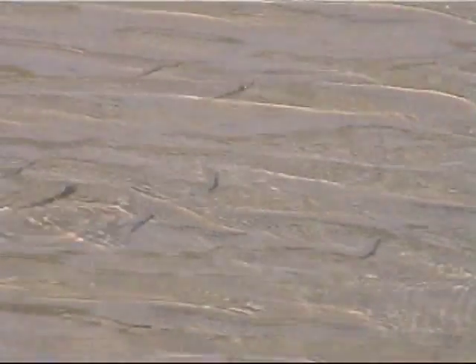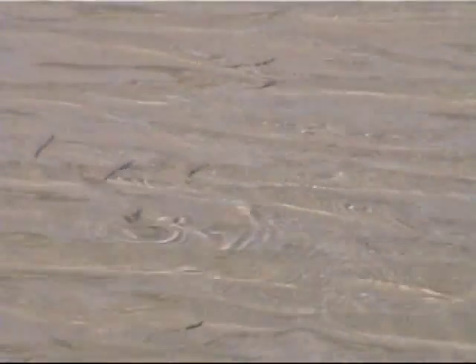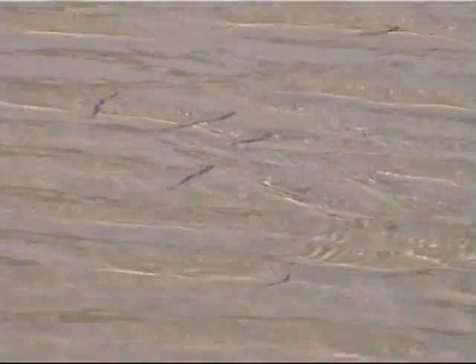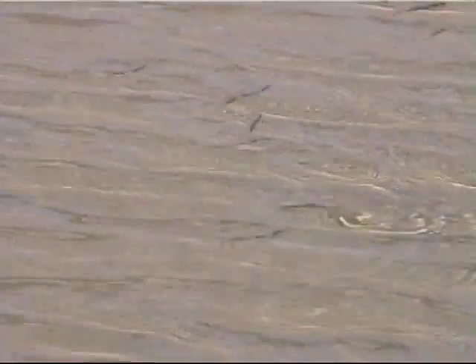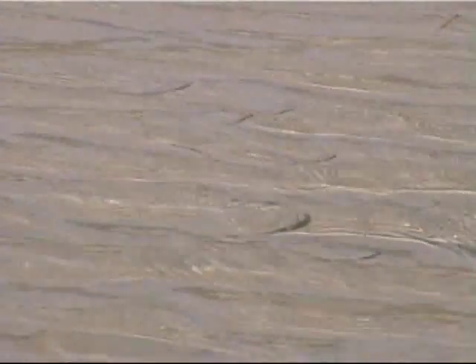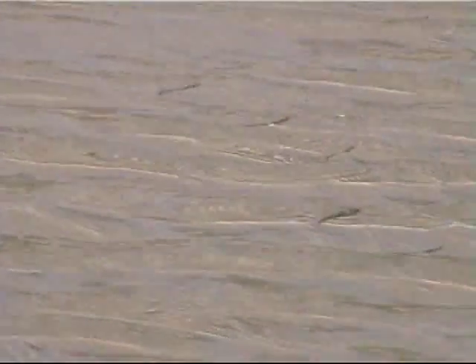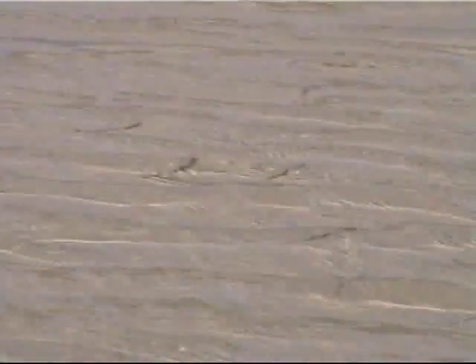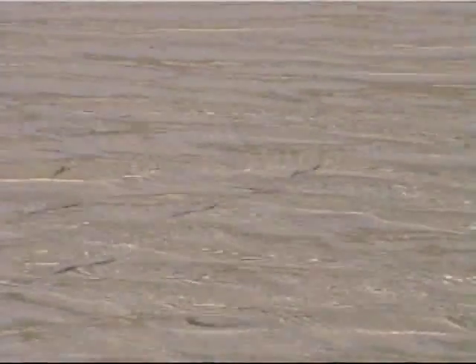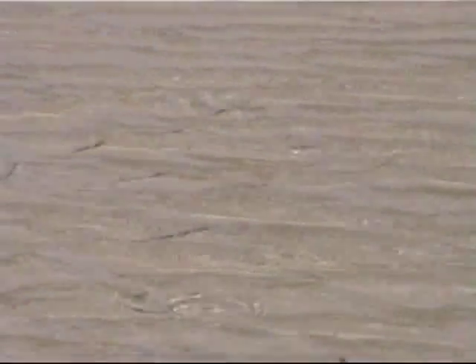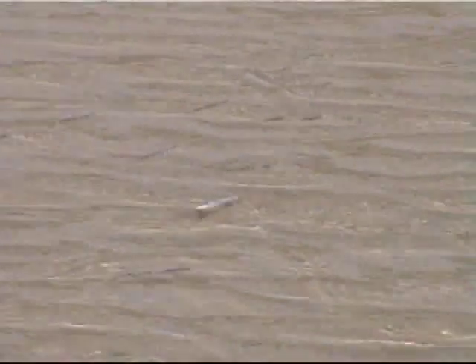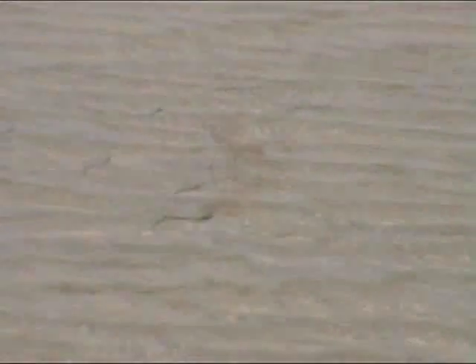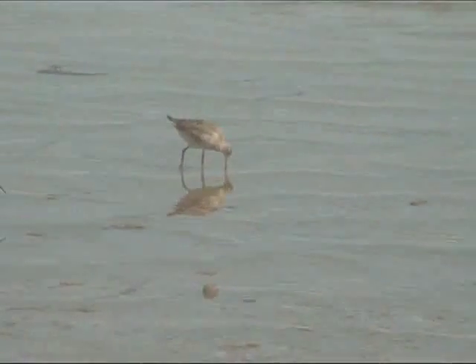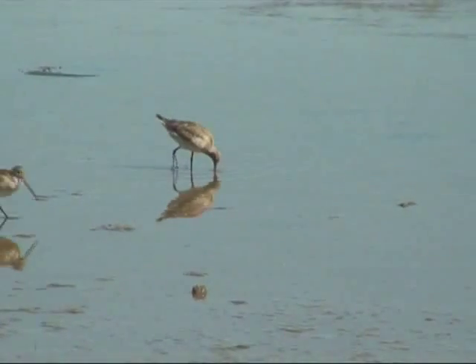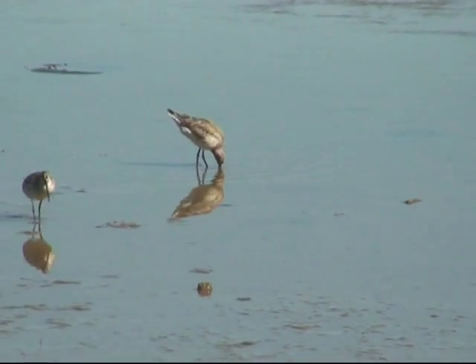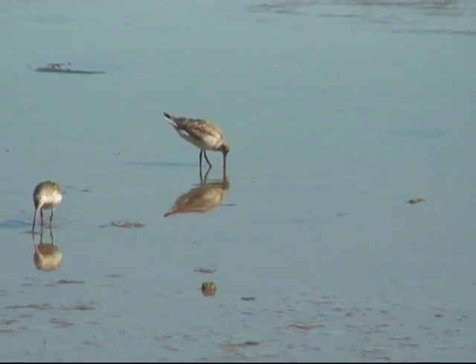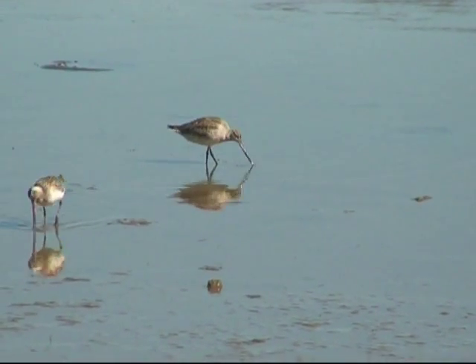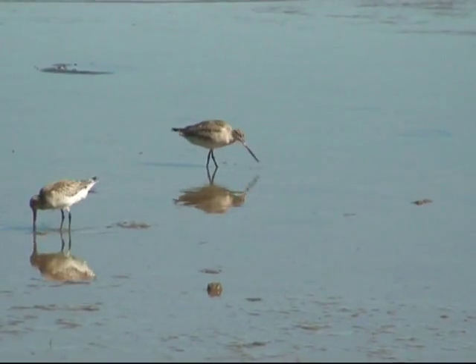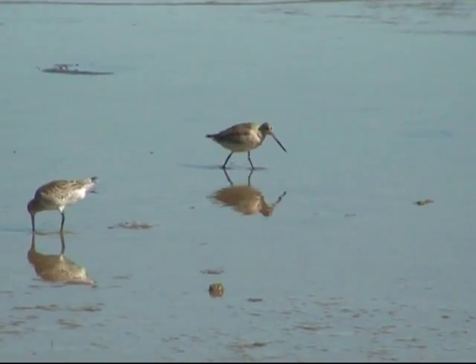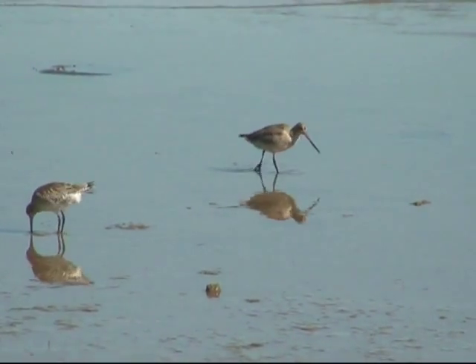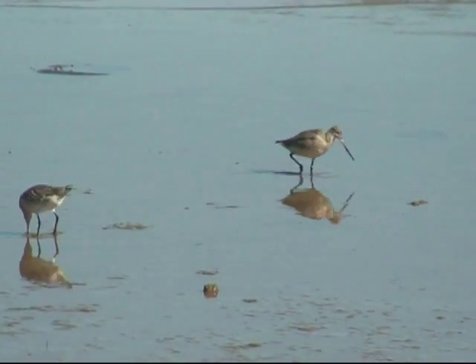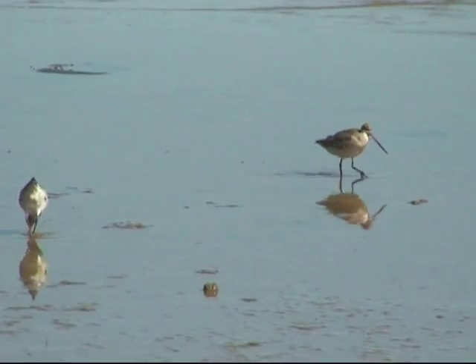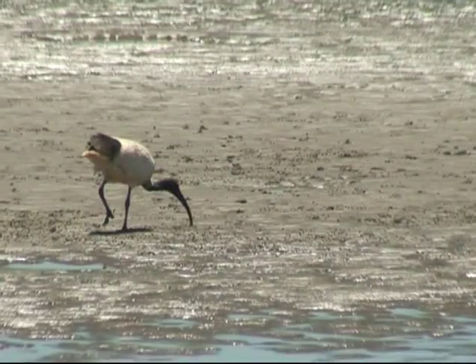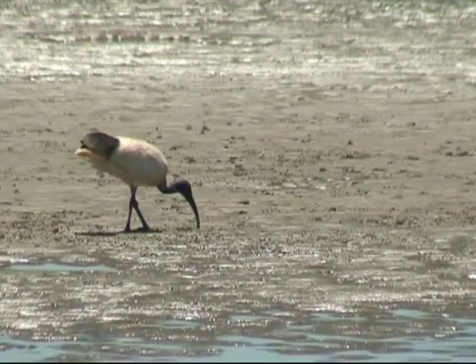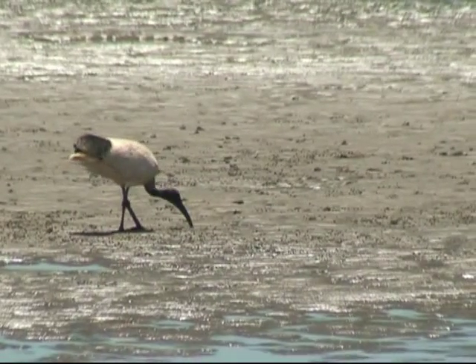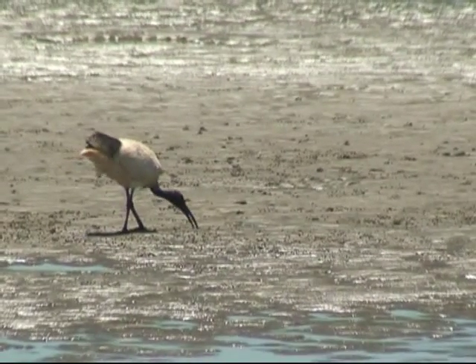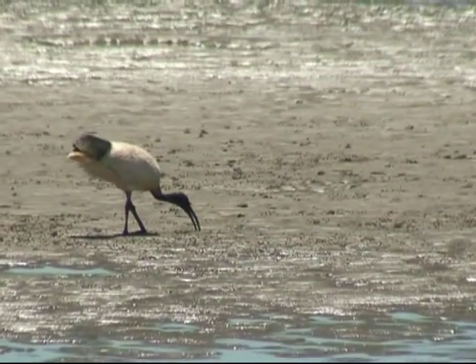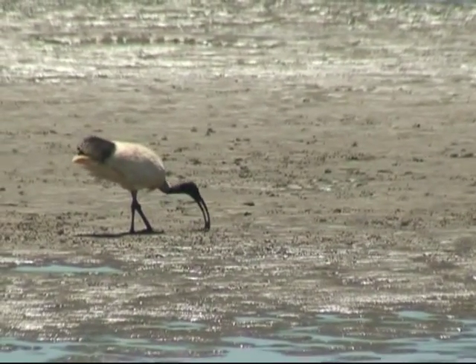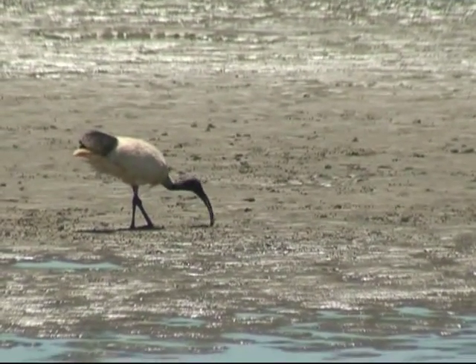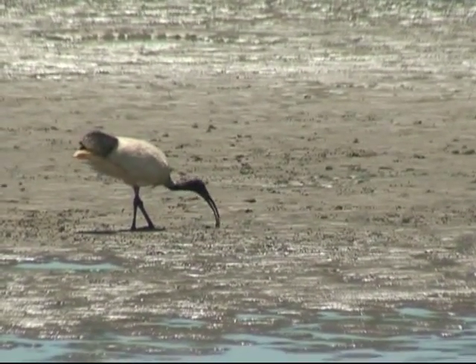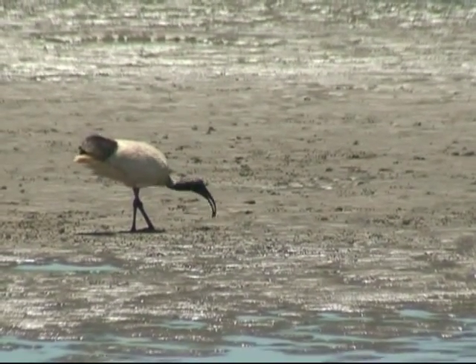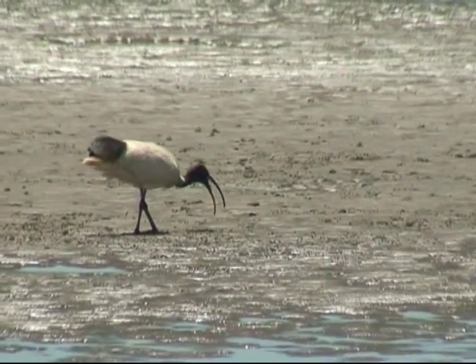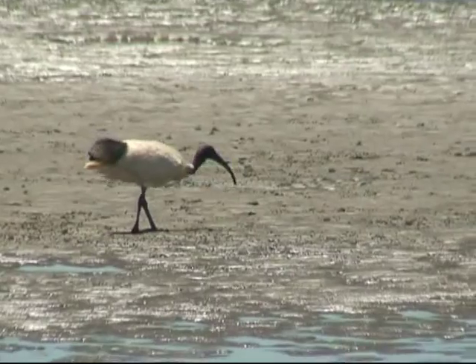The intertidal flats and estuaries provide a rich feeding ground for many animals — fish at high tide and waiting birds at low tide. For an invertebrate, it is difficult to avoid becoming the main item on the menu.